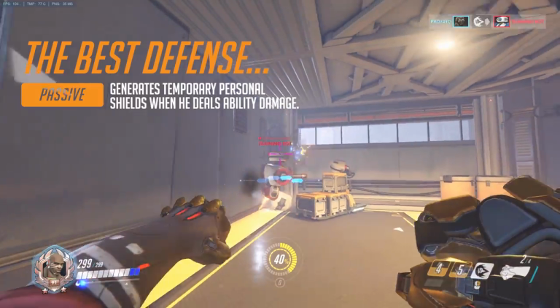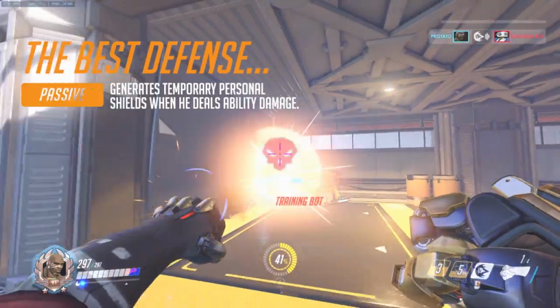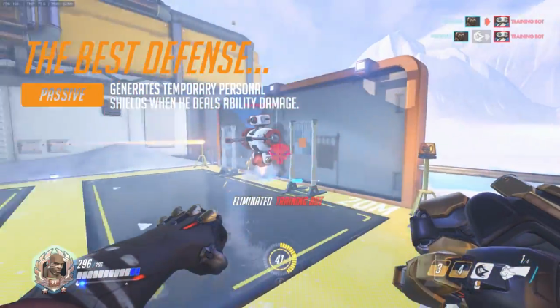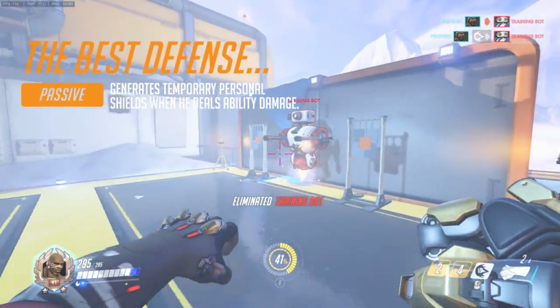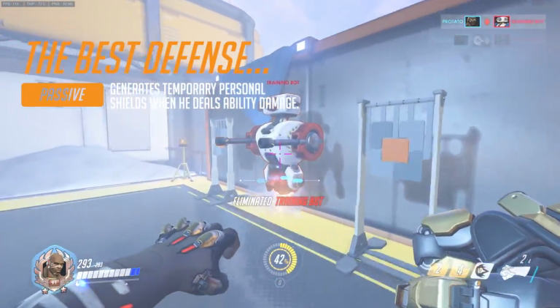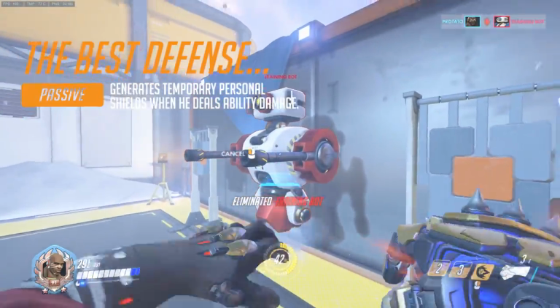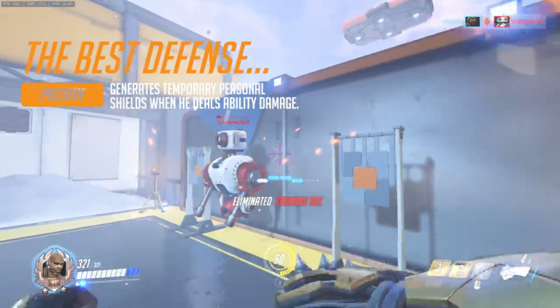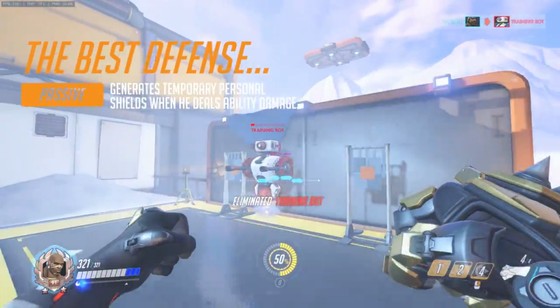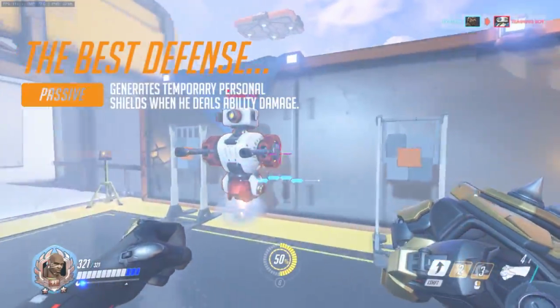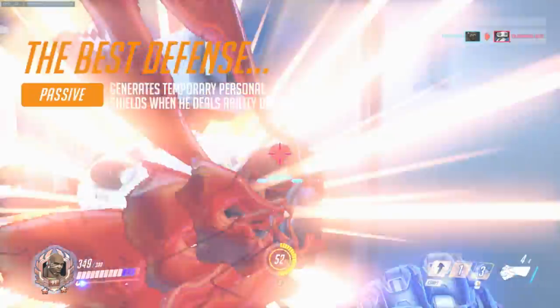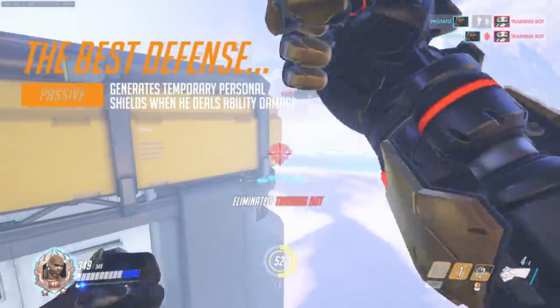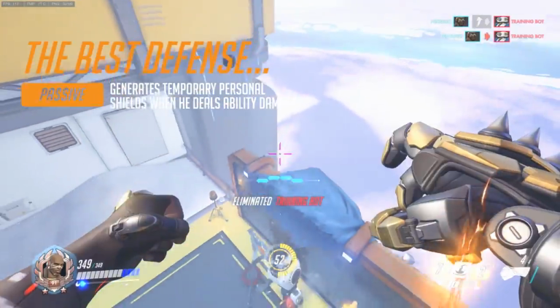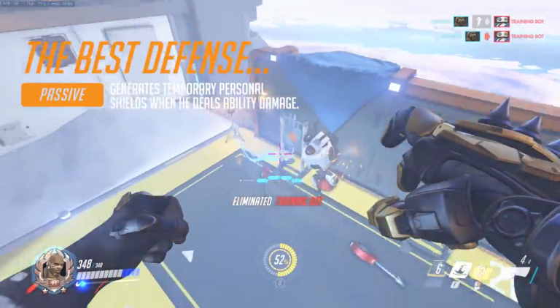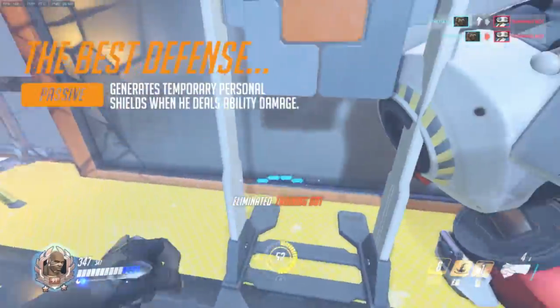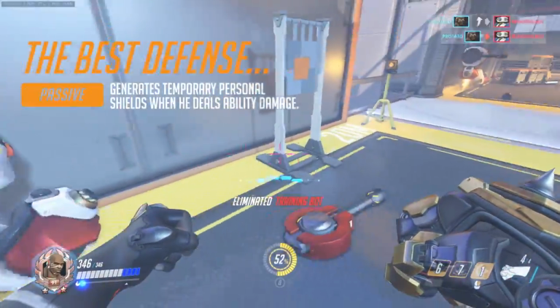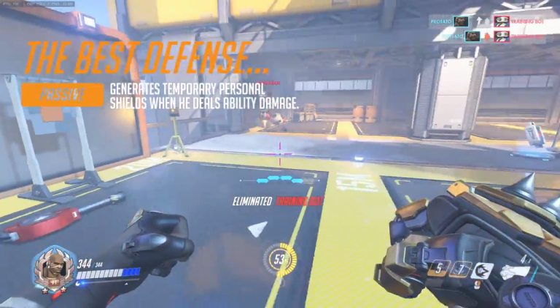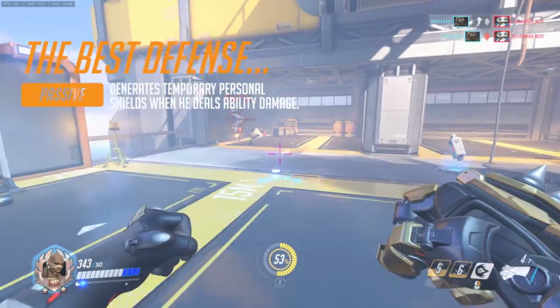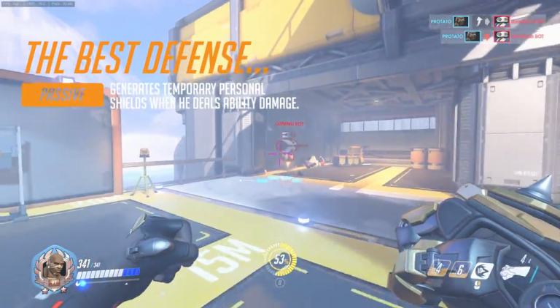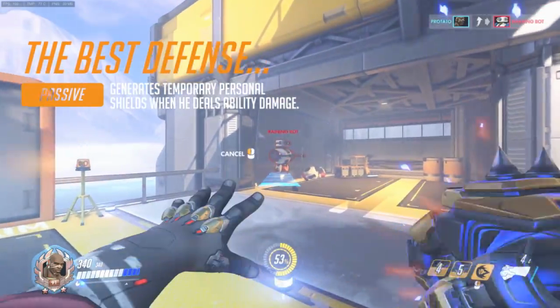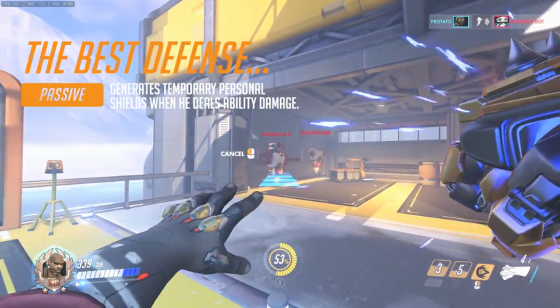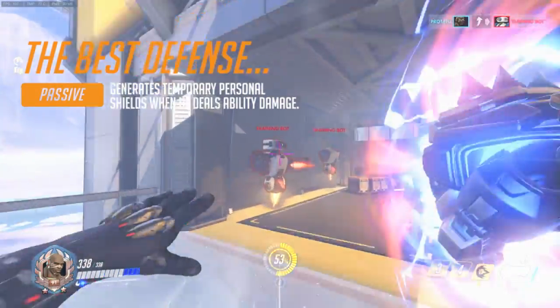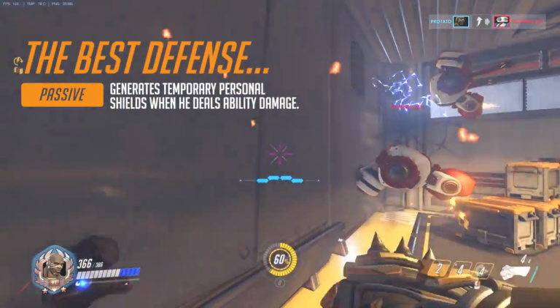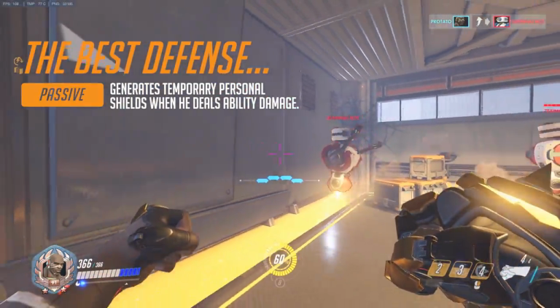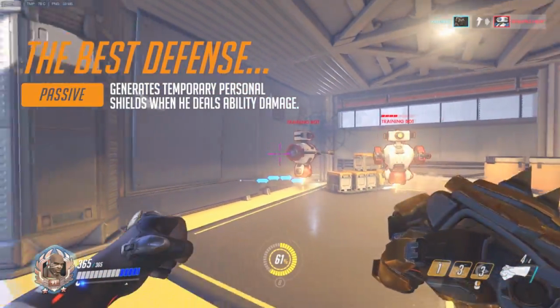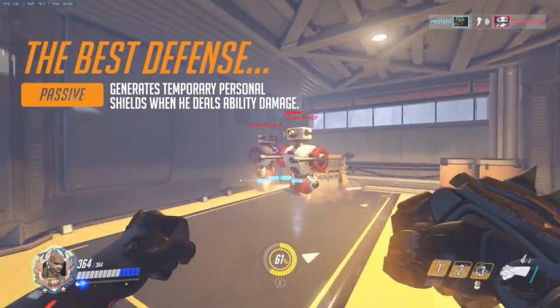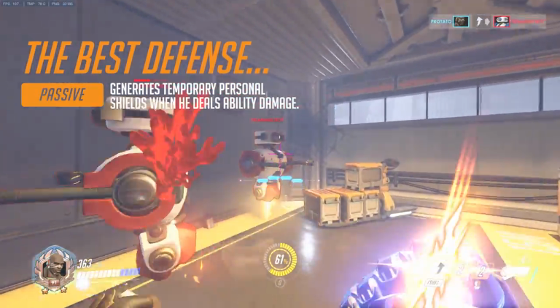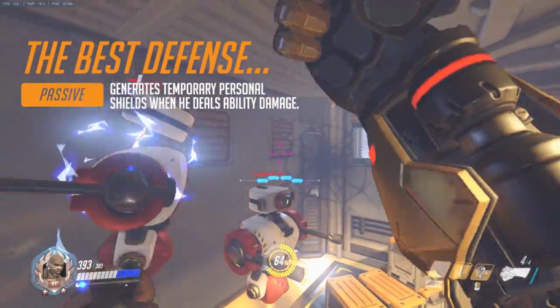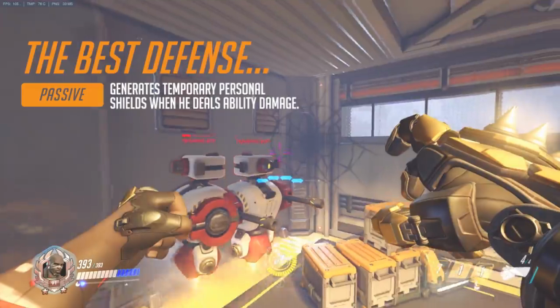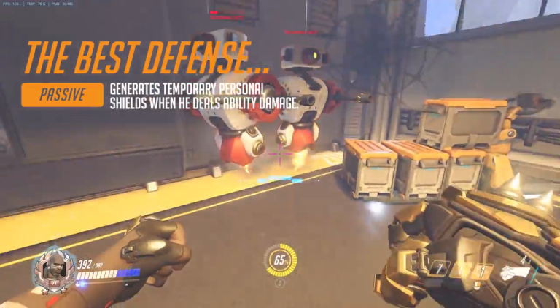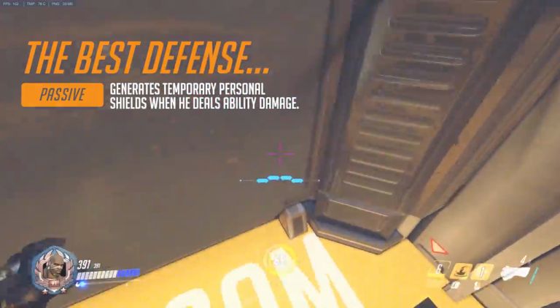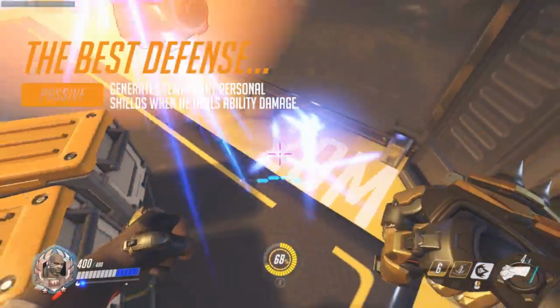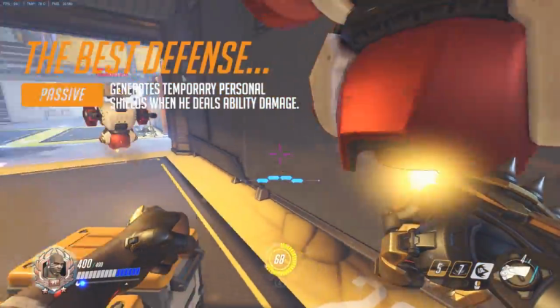Before moving on to his ultimate, I wanted to briefly touch on his passive, which is basically a temporary shield granted to him as he deals ability damage. Because he's operating at very close range while dishing out combos, the passive suits him really well and gives him that extra bit of survivability he needs while close-ranged.